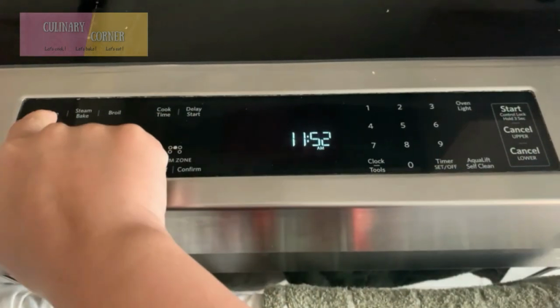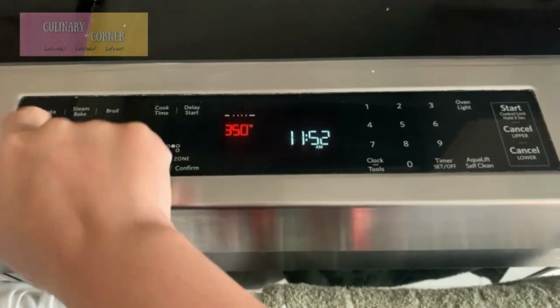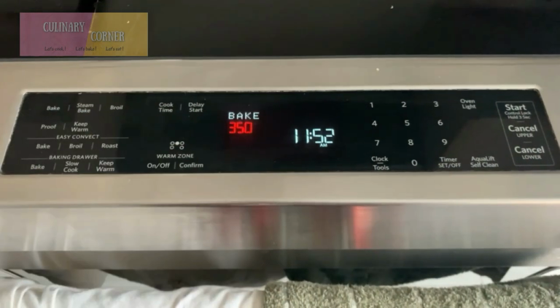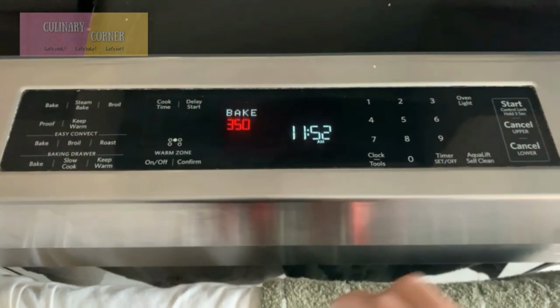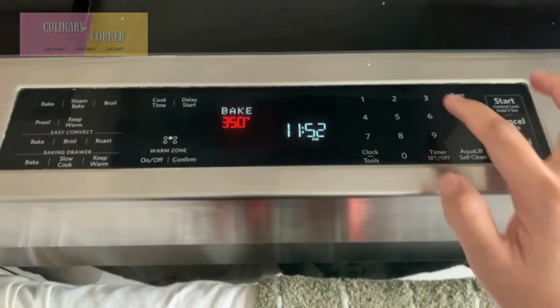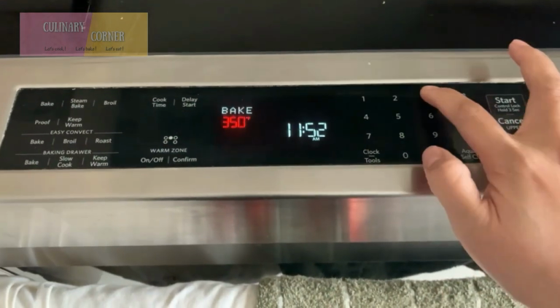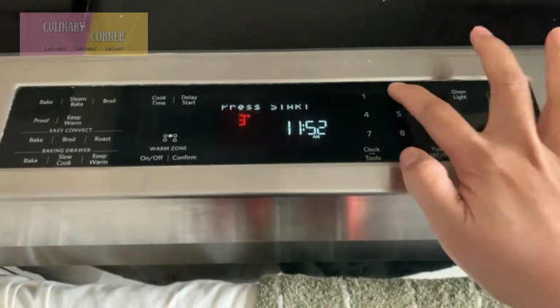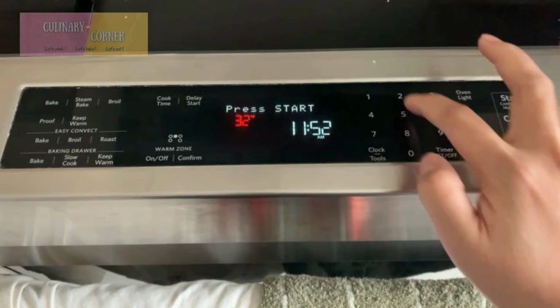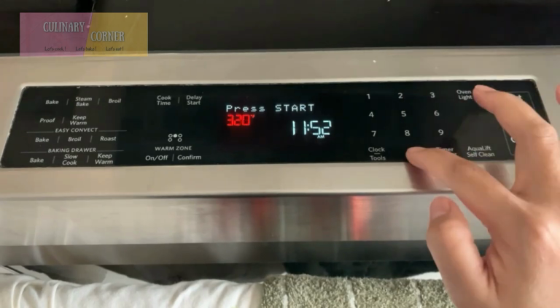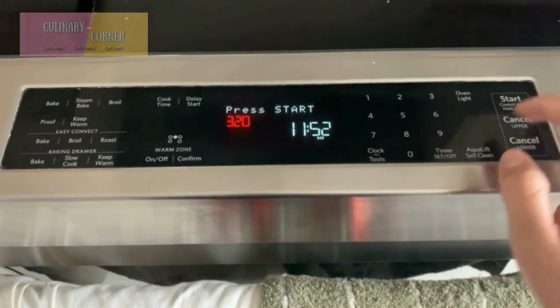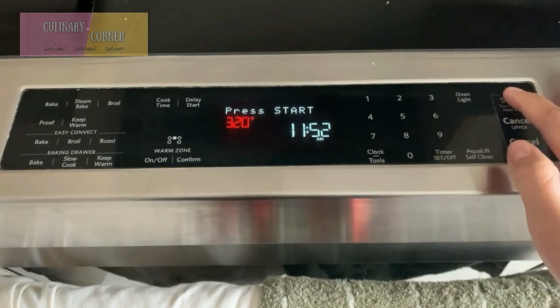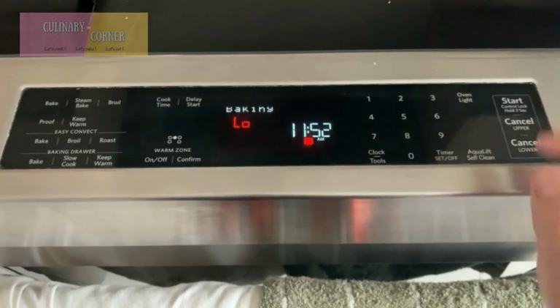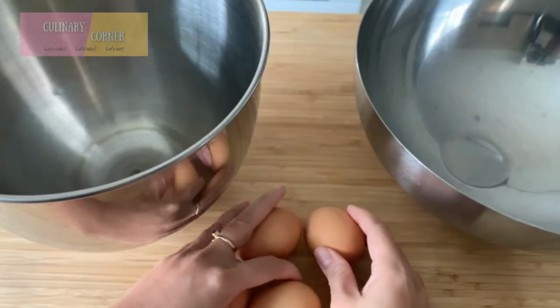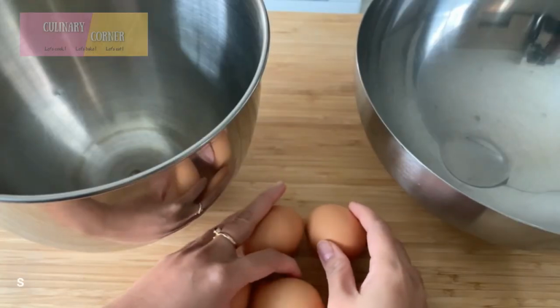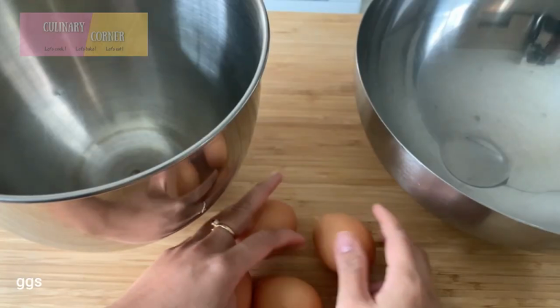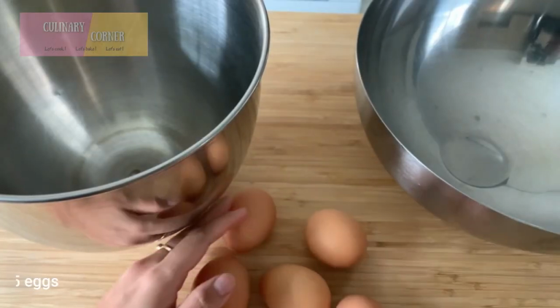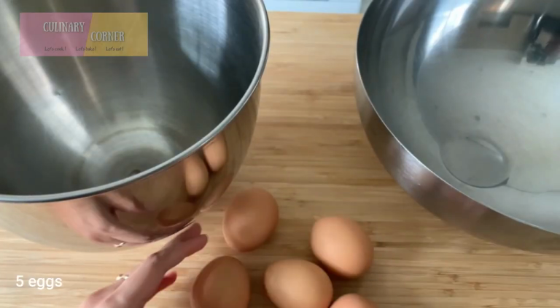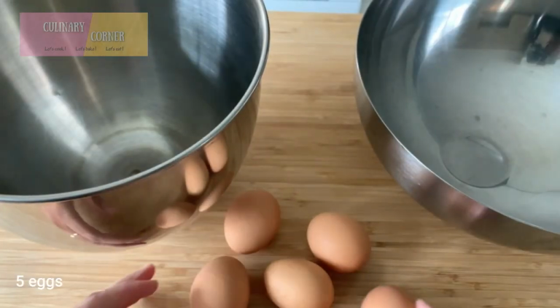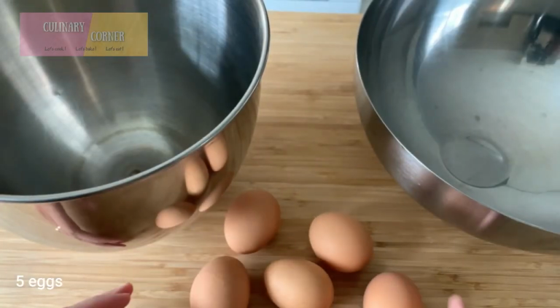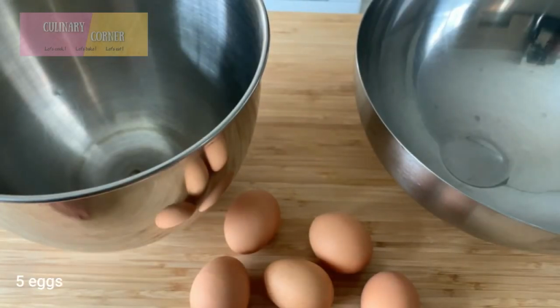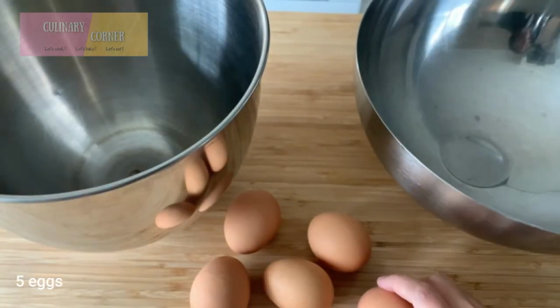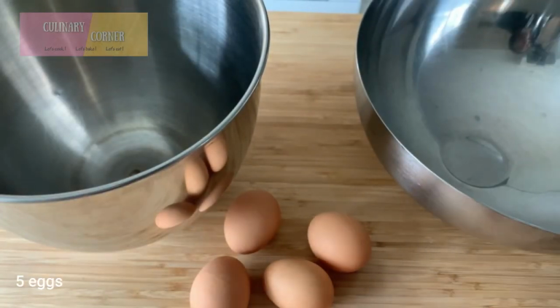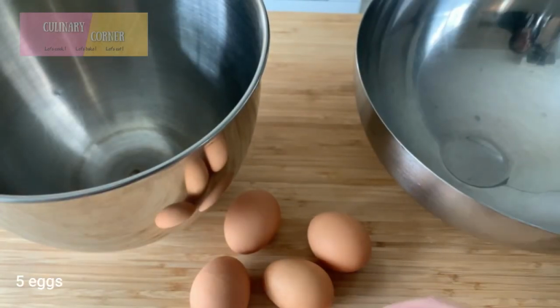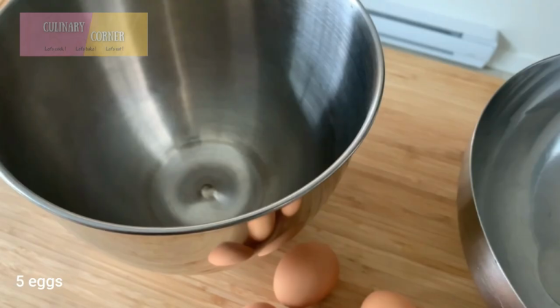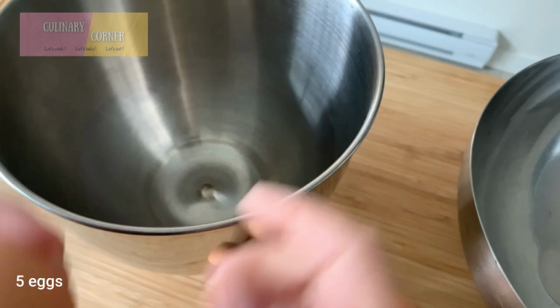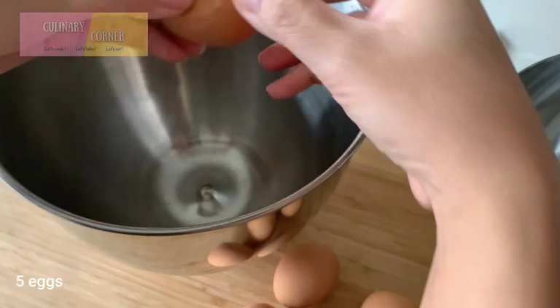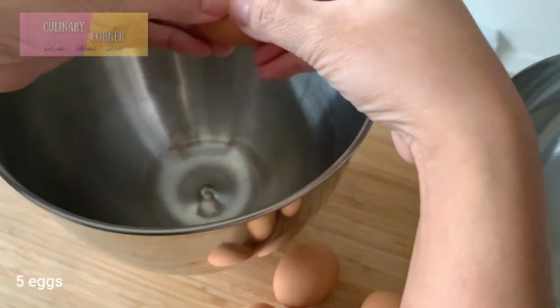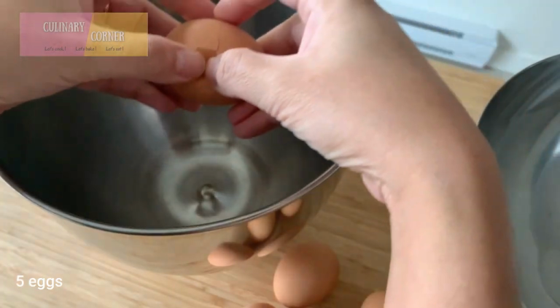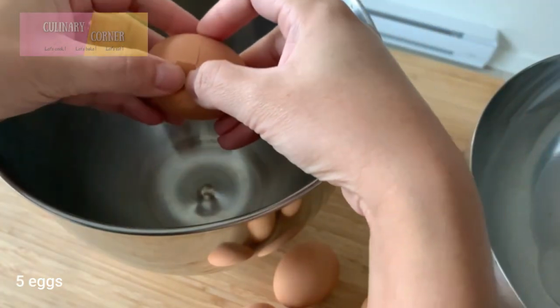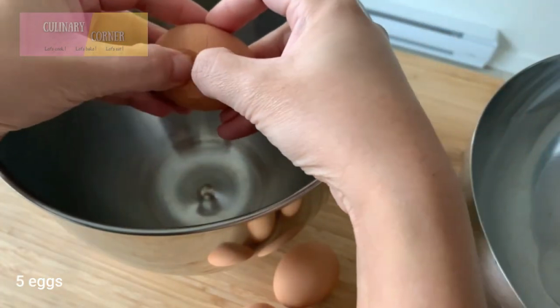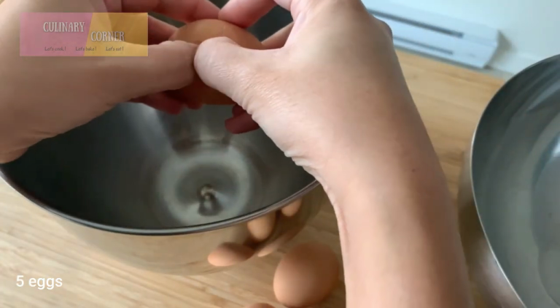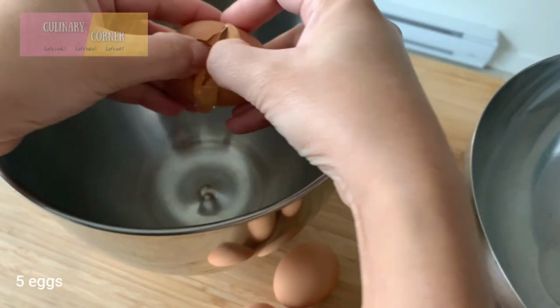Now we're going to preheat the oven to 320 degrees Fahrenheit, and we're going to separate egg yolks and egg whites into two separate bowls.